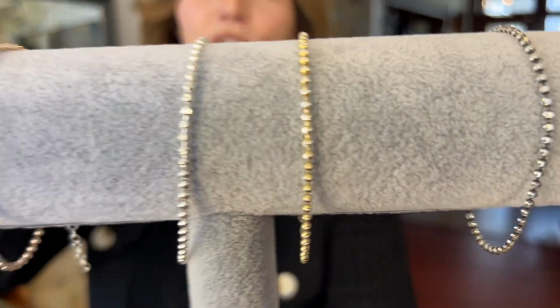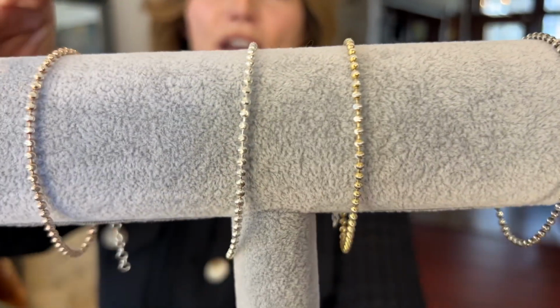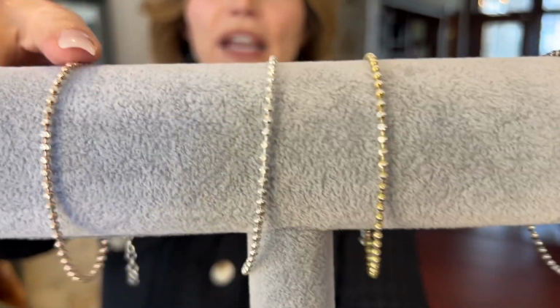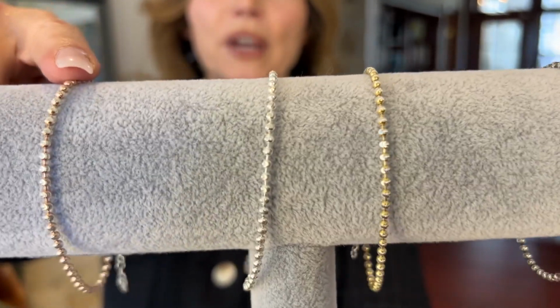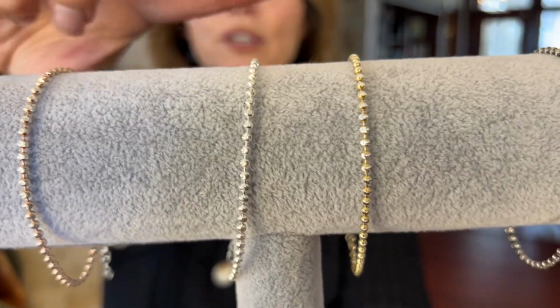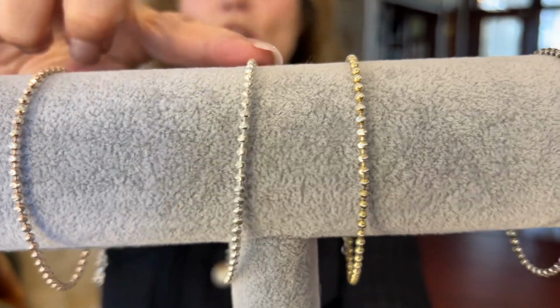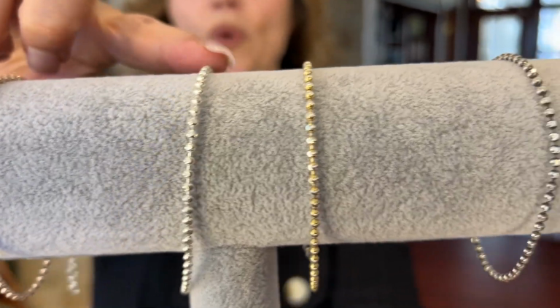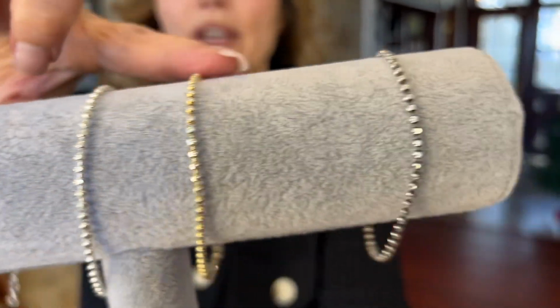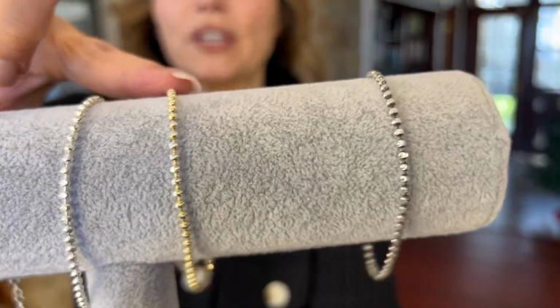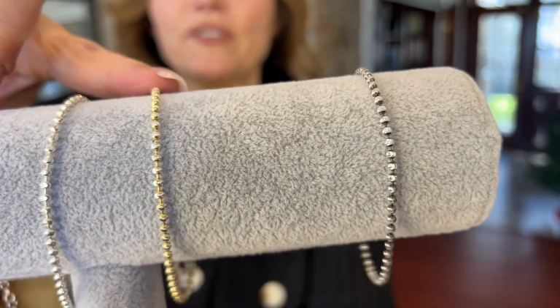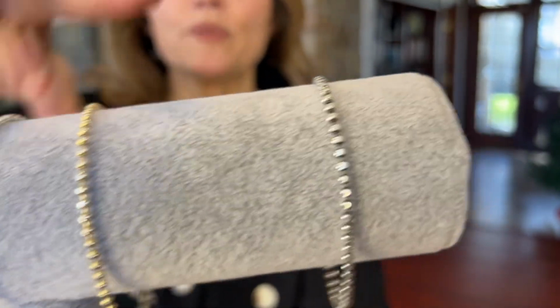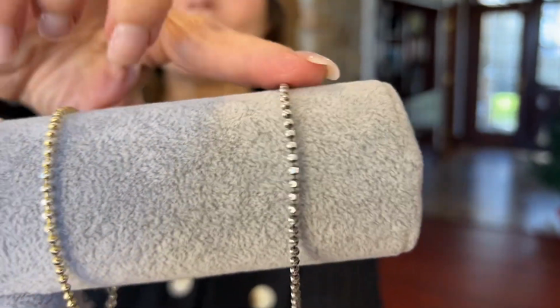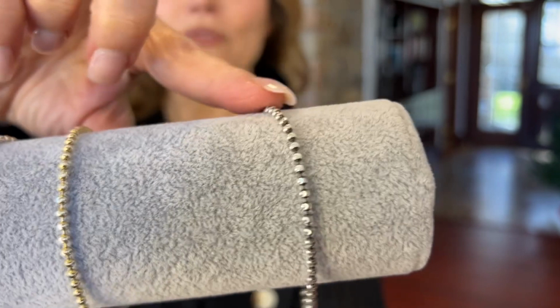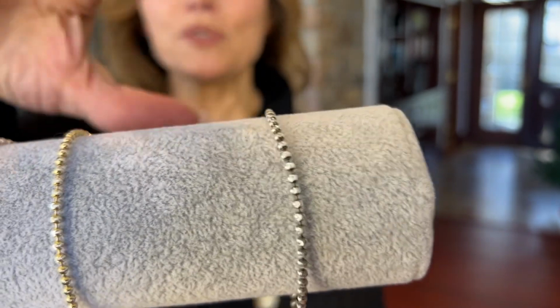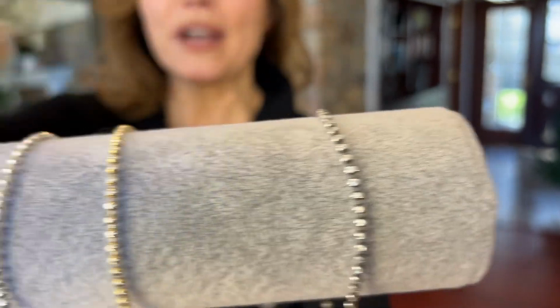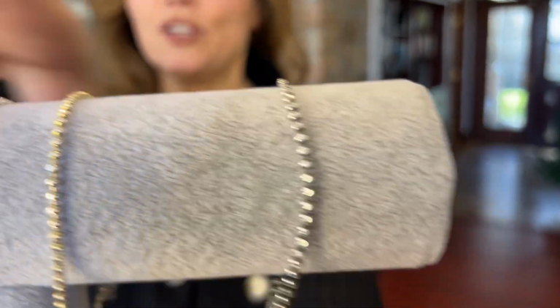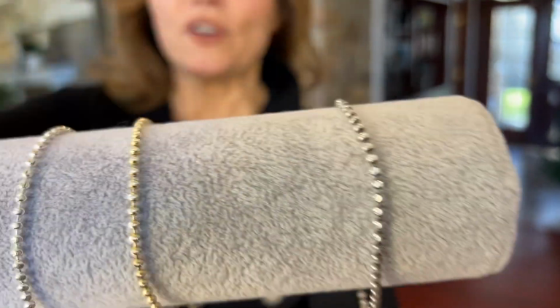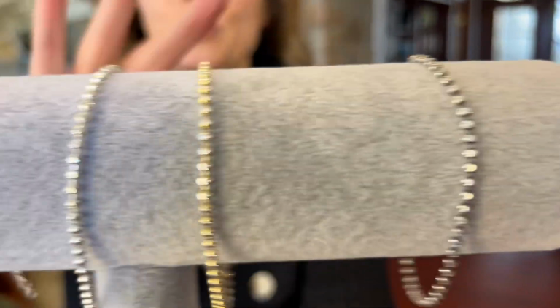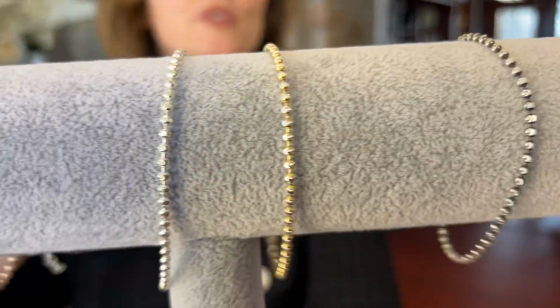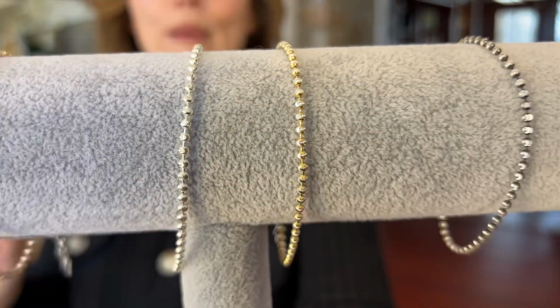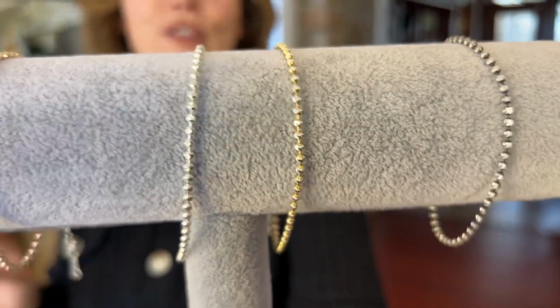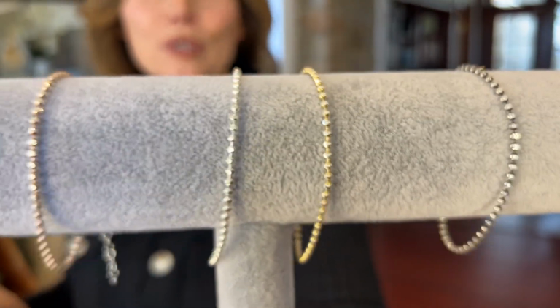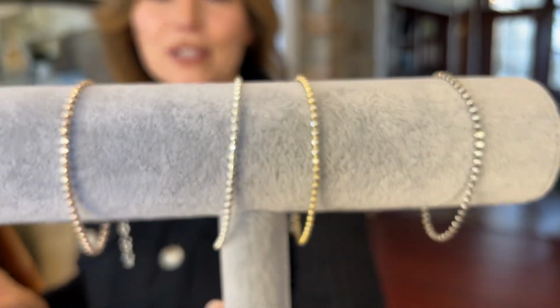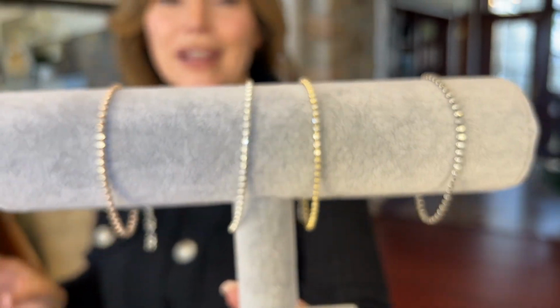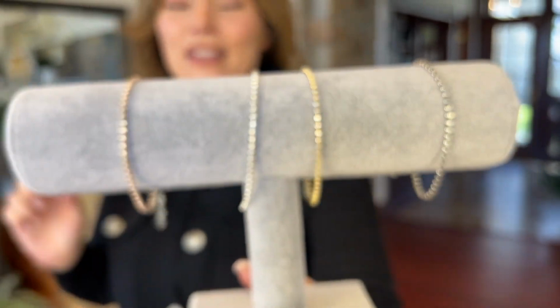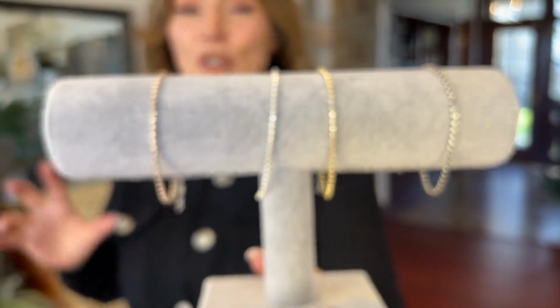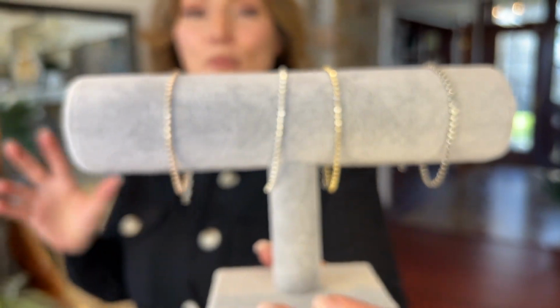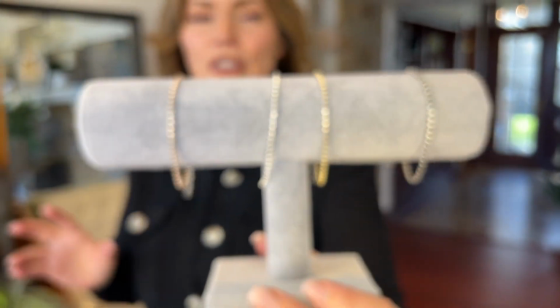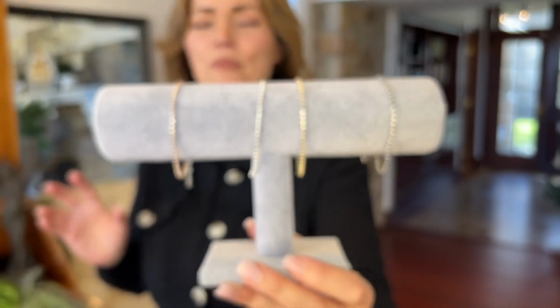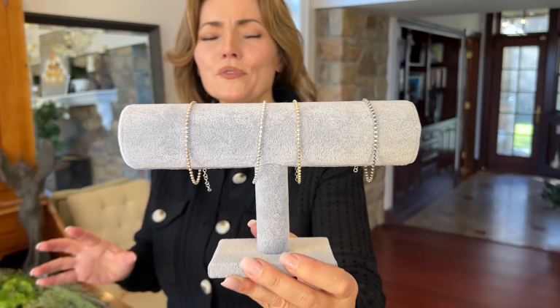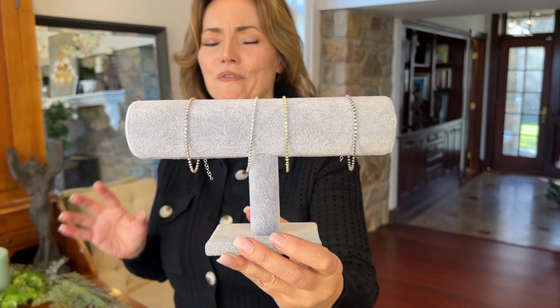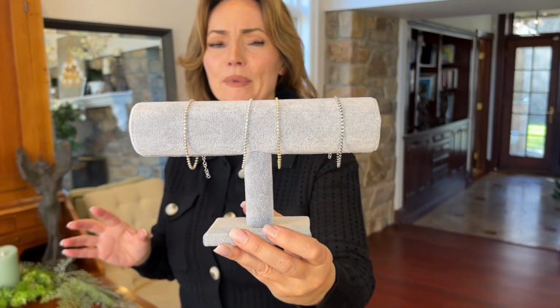You're going to have black and white, all white, yellow and white, rose and white — all these beautiful options in this gorgeous bracelet. These are going to be sparkly and beautiful and fabulous.